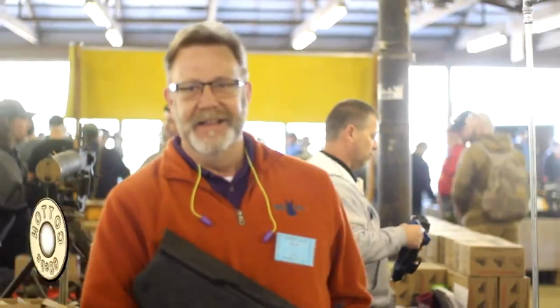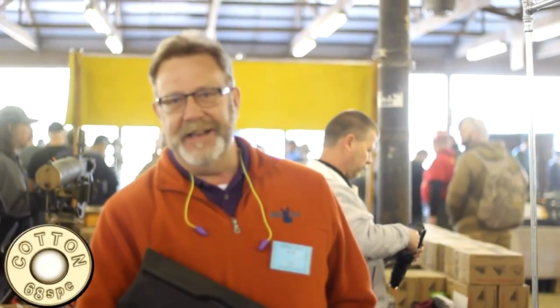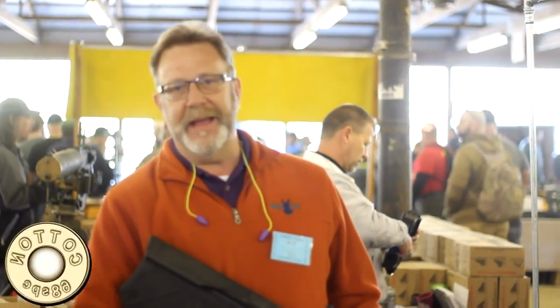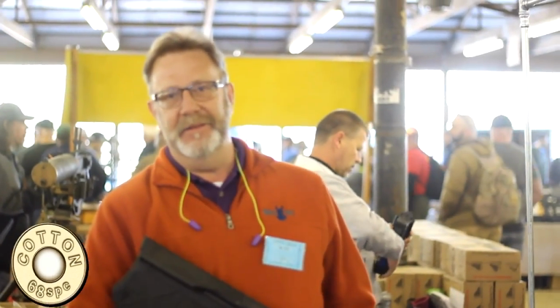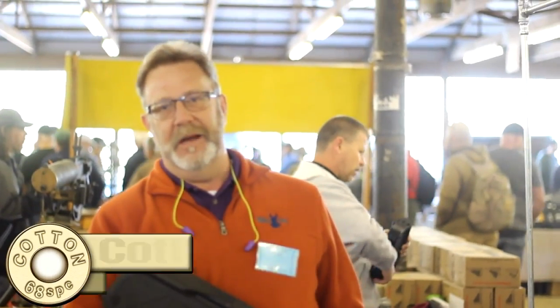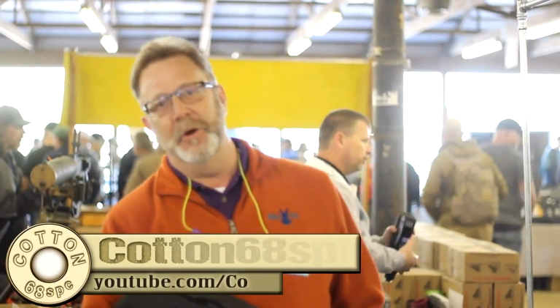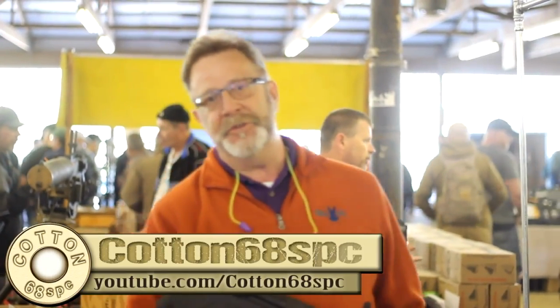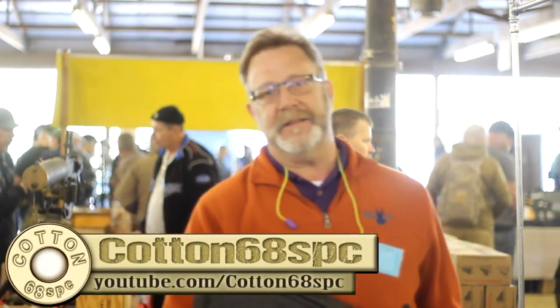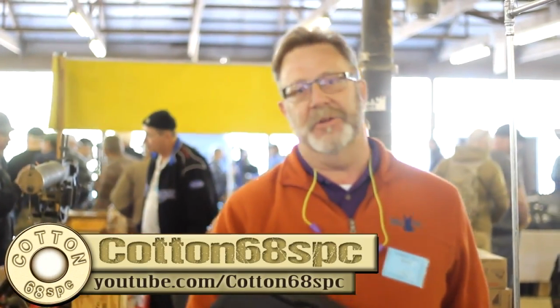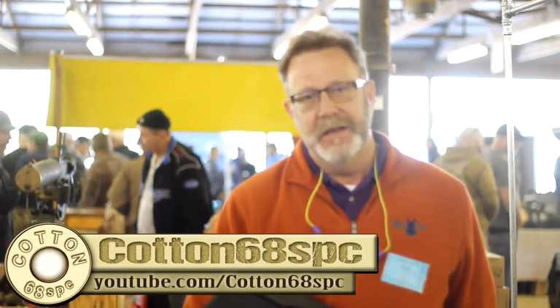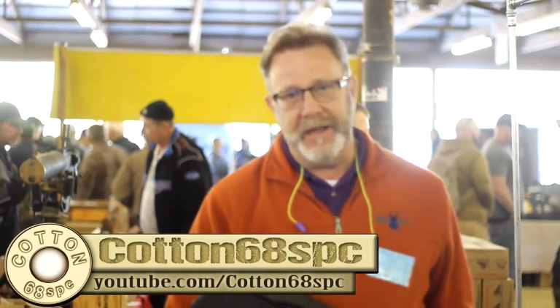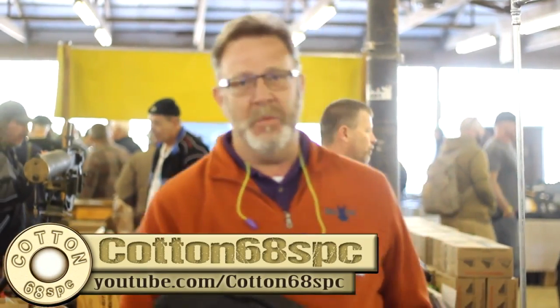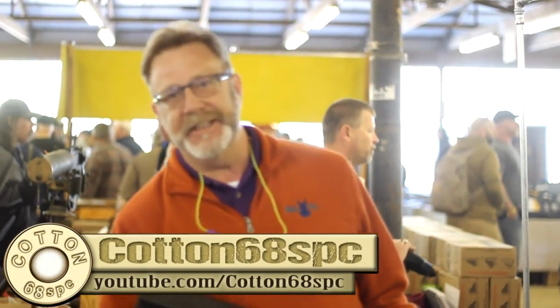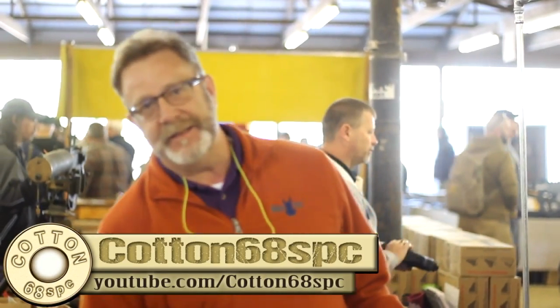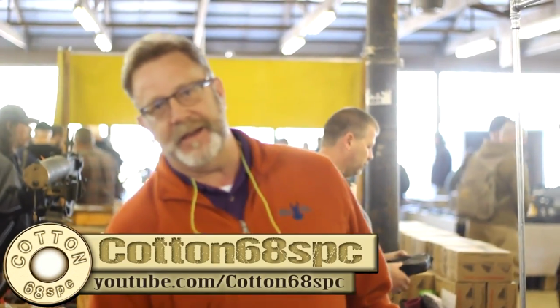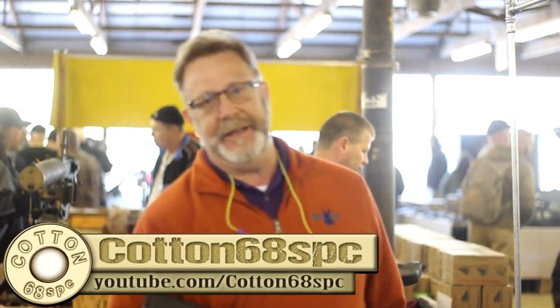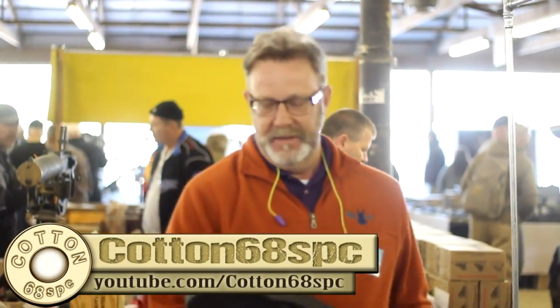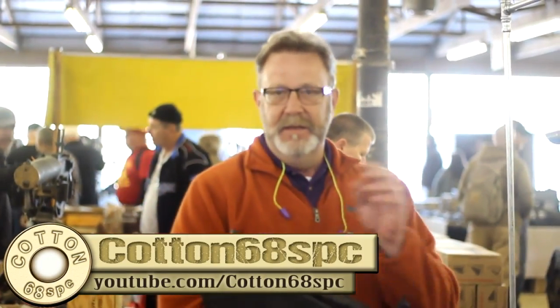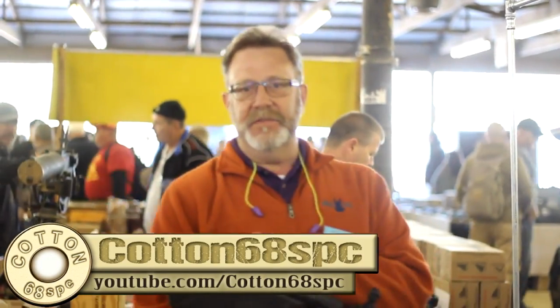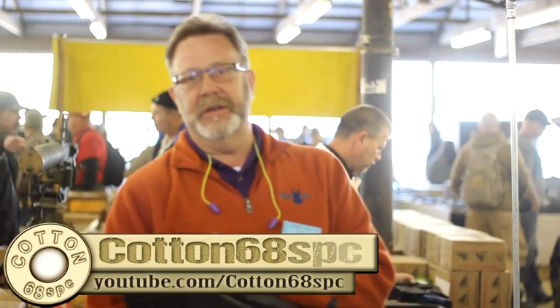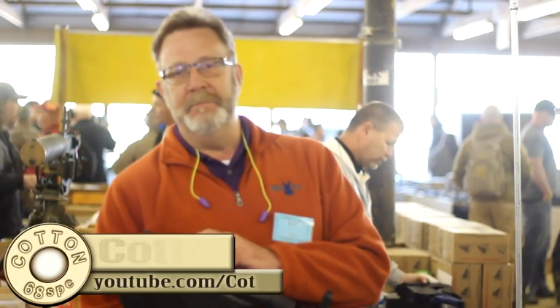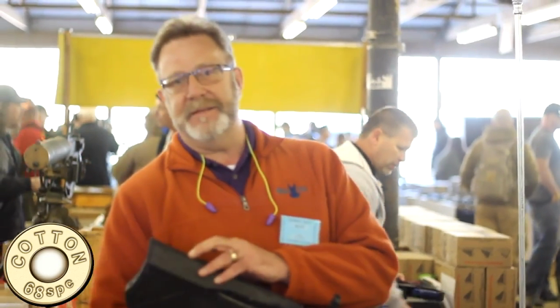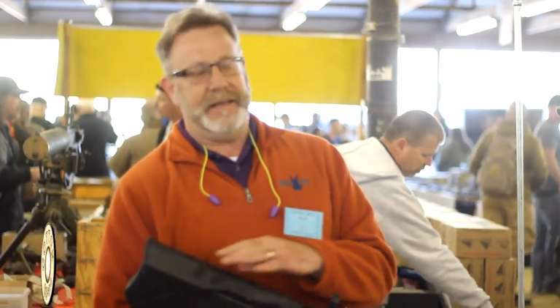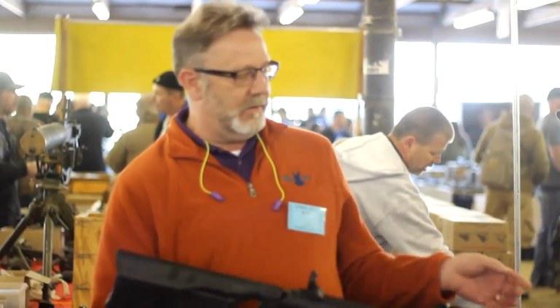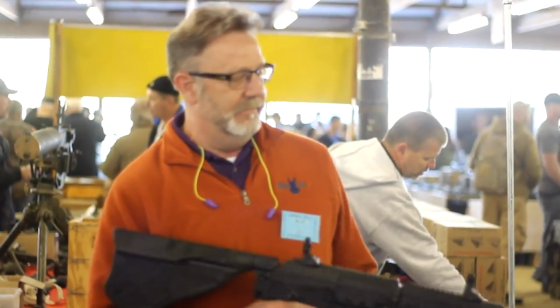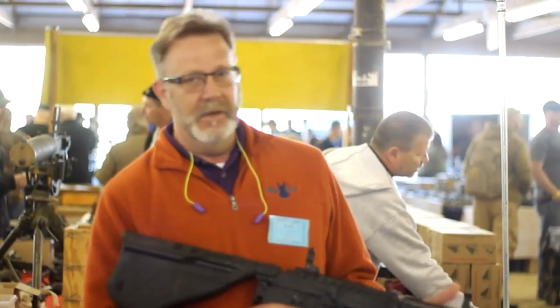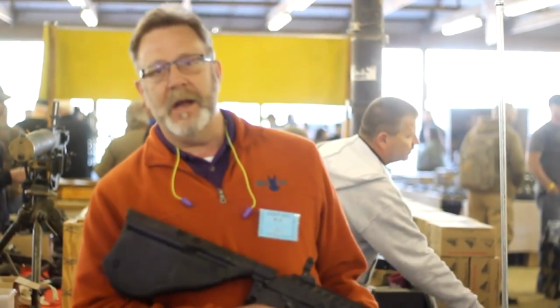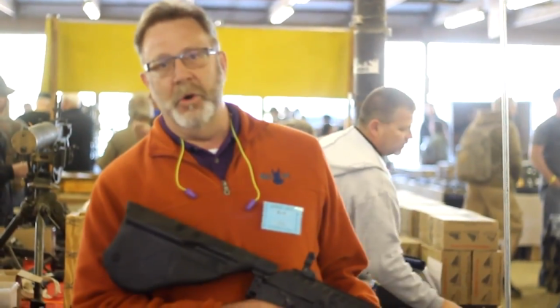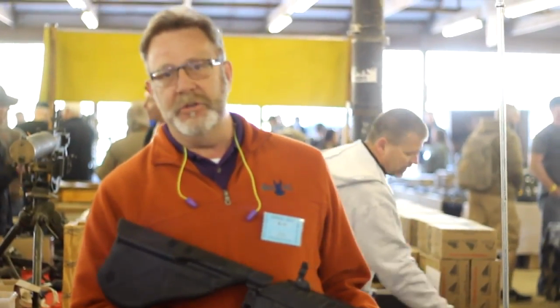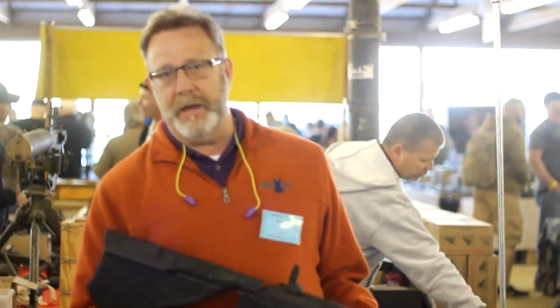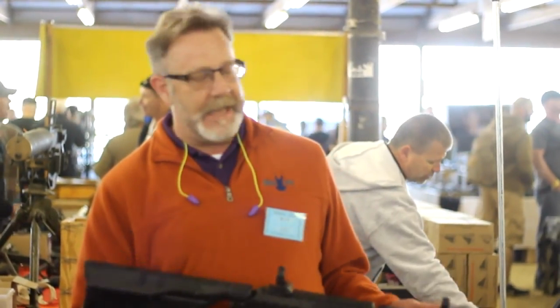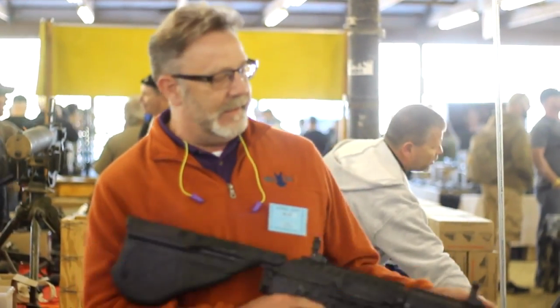We're Mule Tactical. We're out of Mount Washington, Kentucky. This is our gun buttstock here. We're on an Origin 12 shotgun.